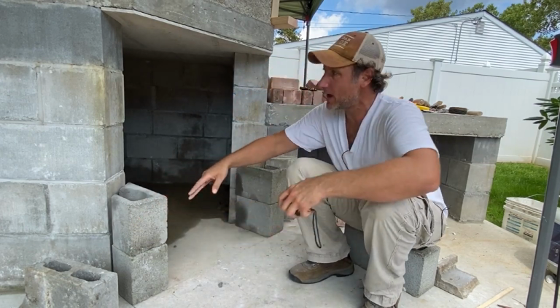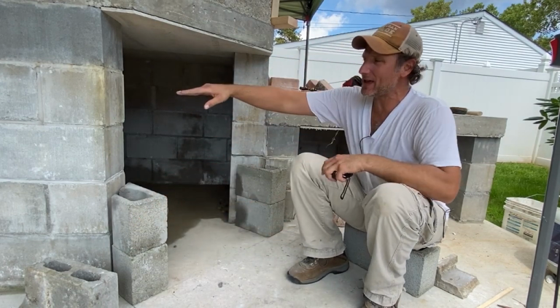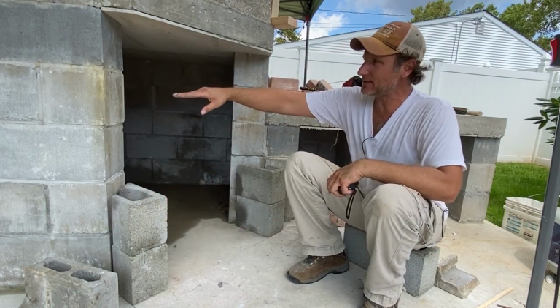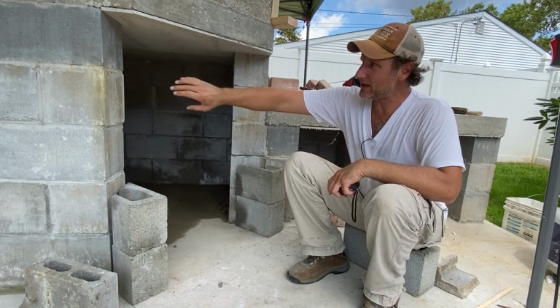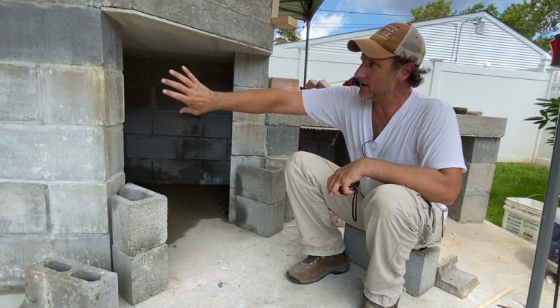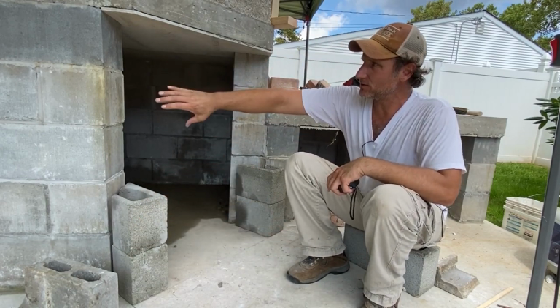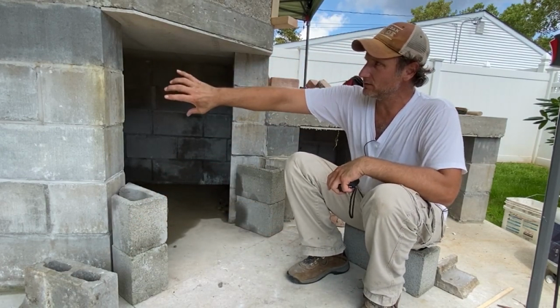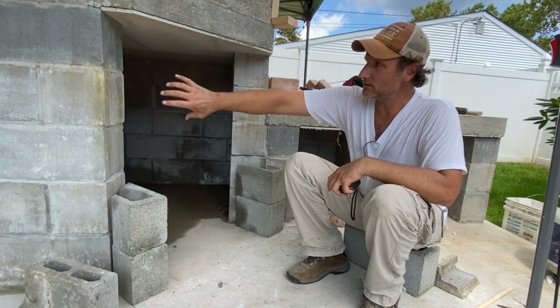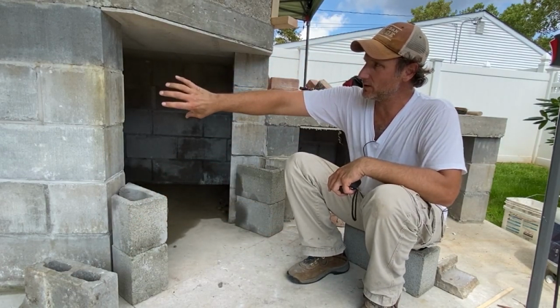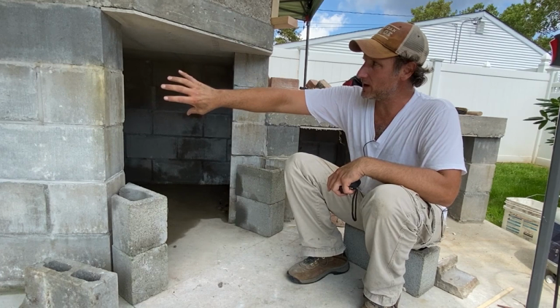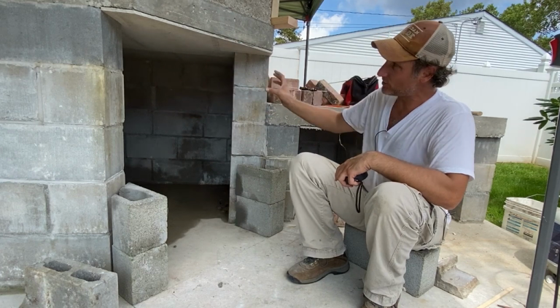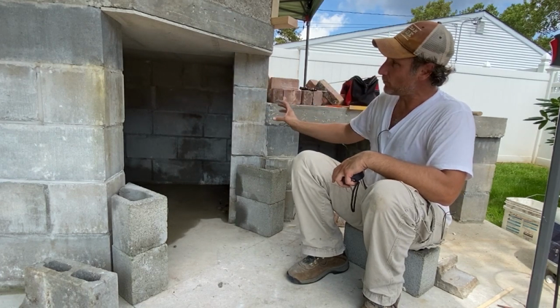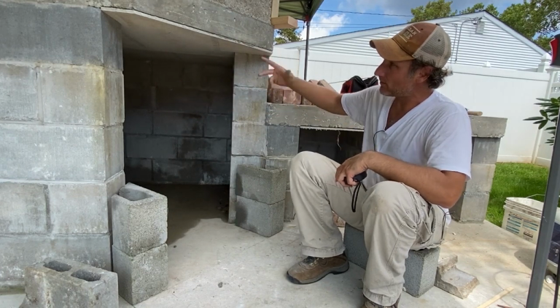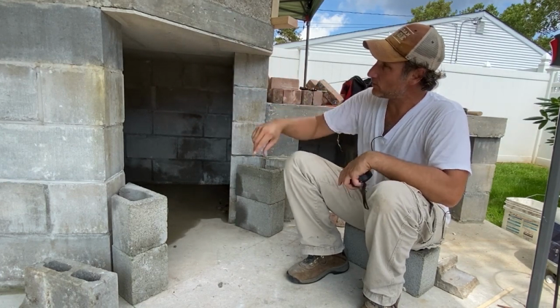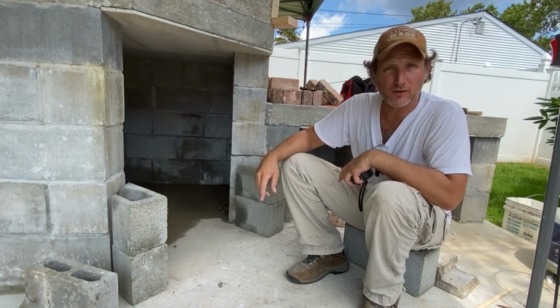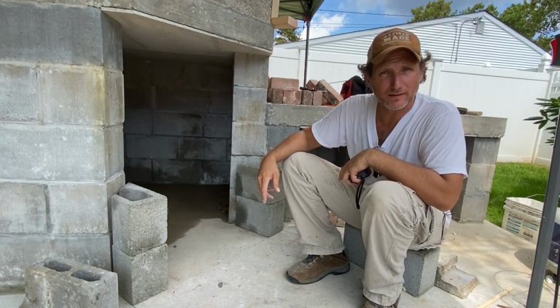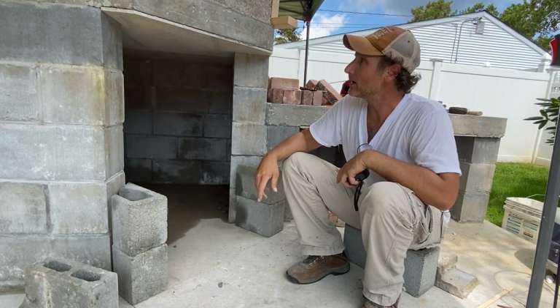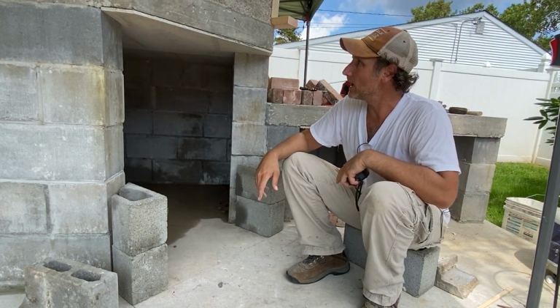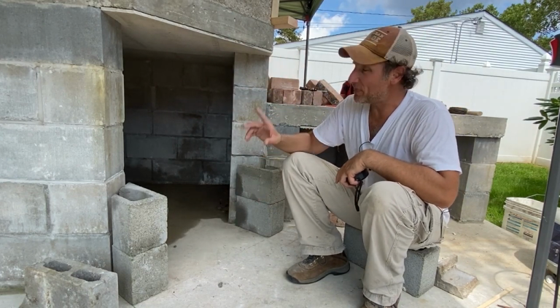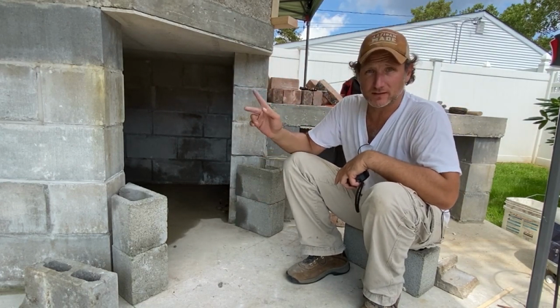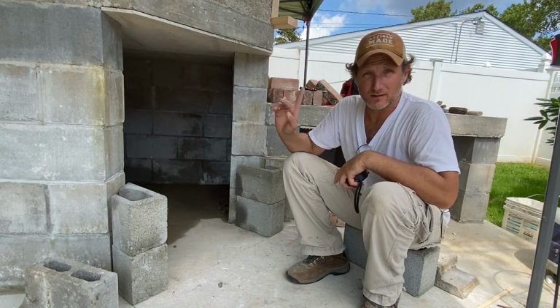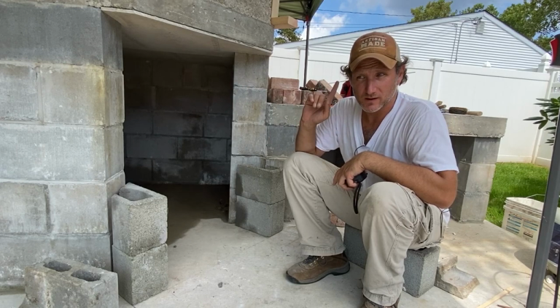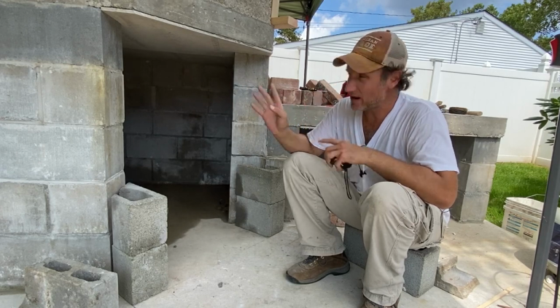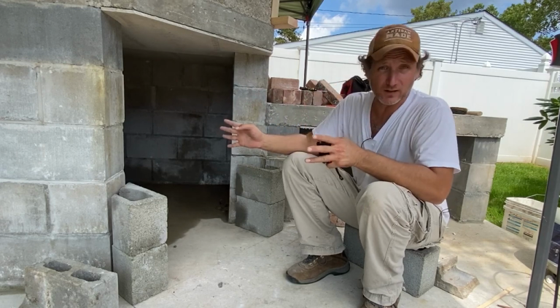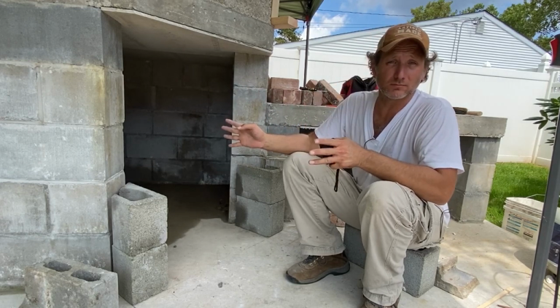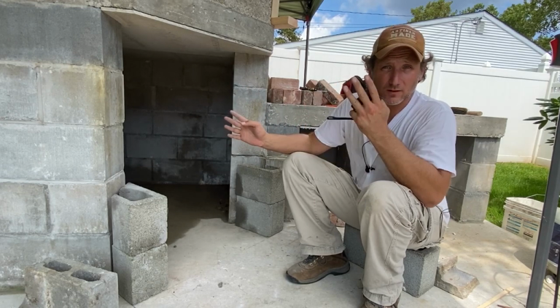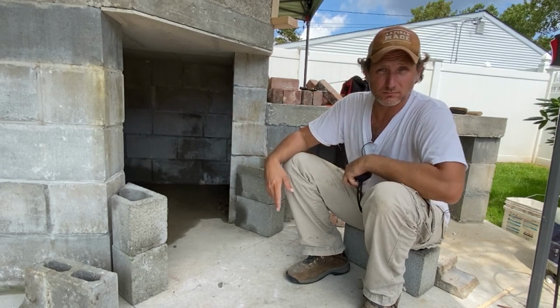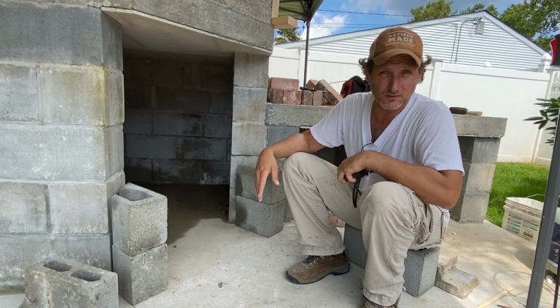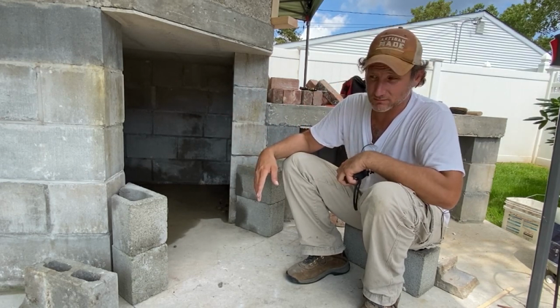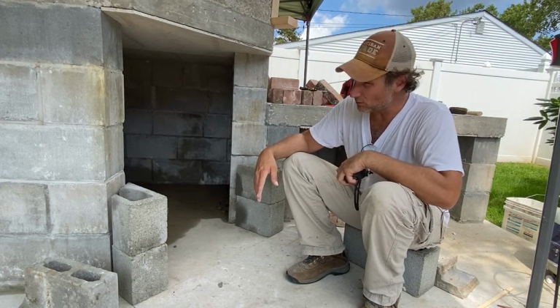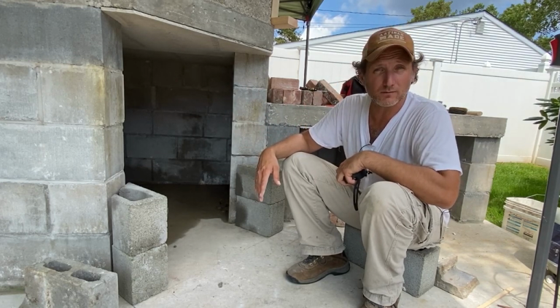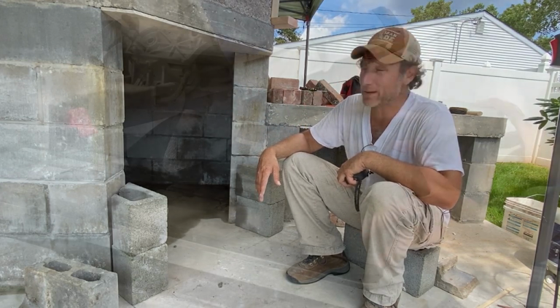When I get to this height here or so, I'm going to make an arch somewhere around here. We'll figure it out when we get there with the bricks. And I think it's a little cool, so let's move forward and see what happens.